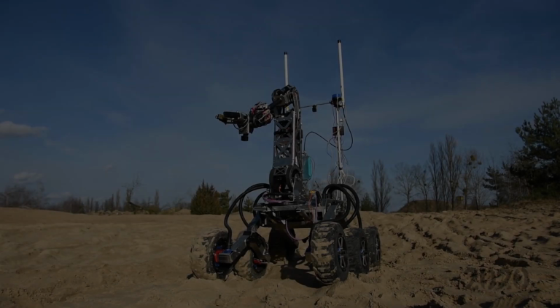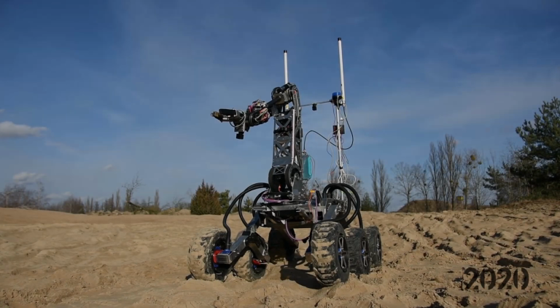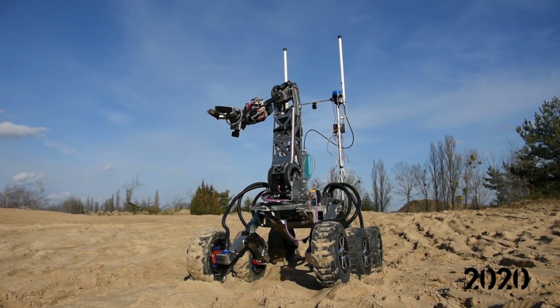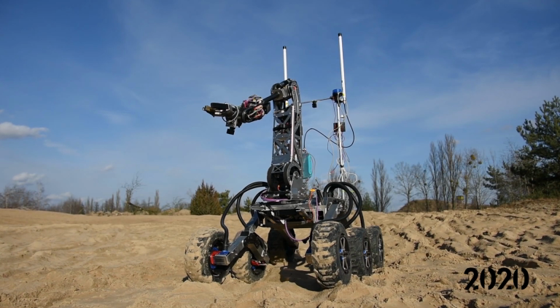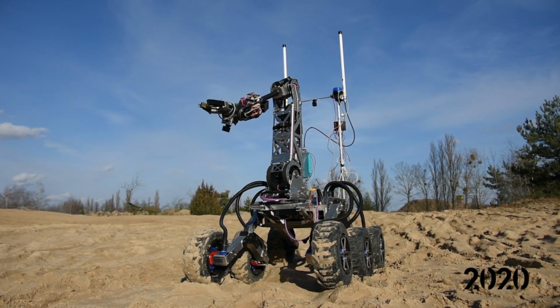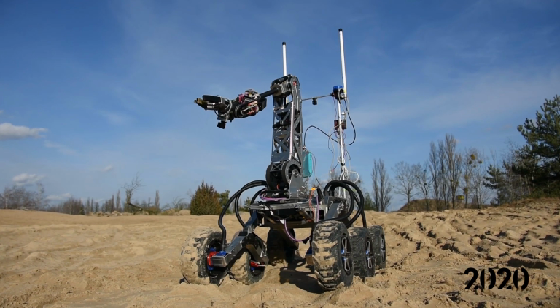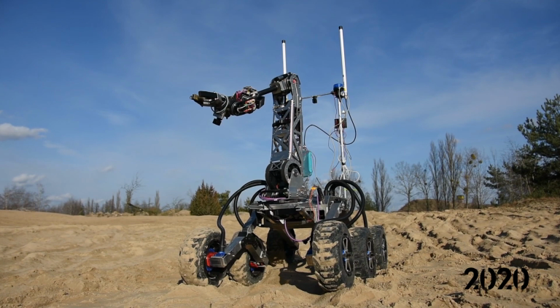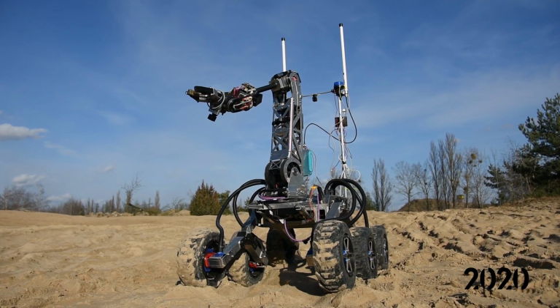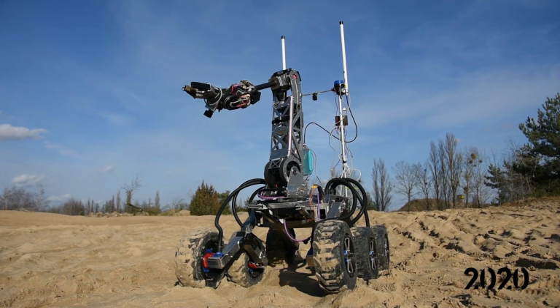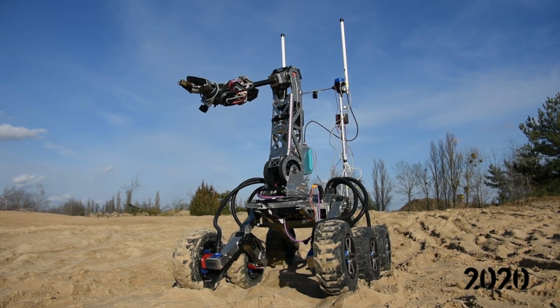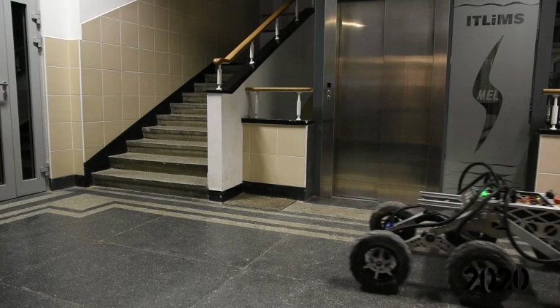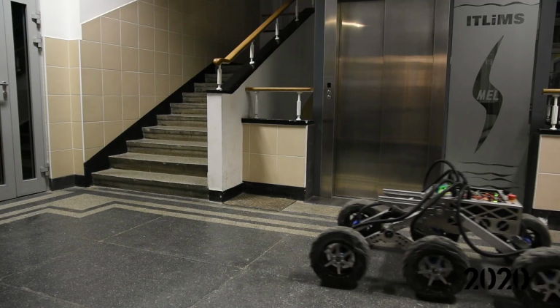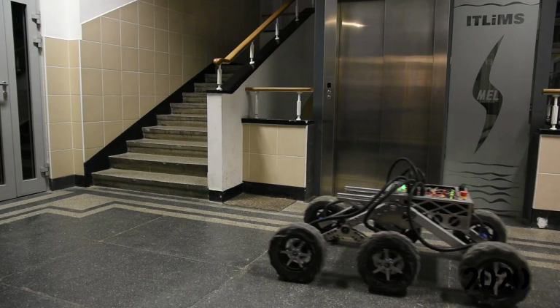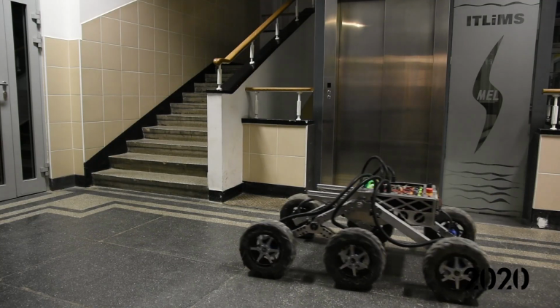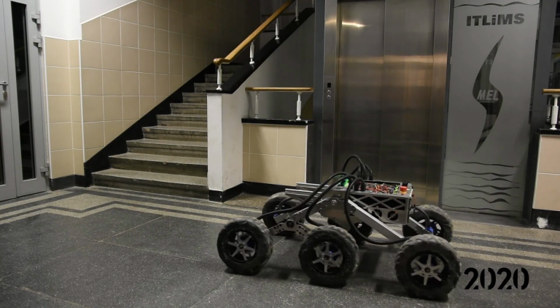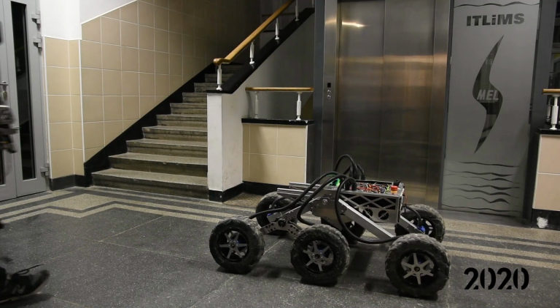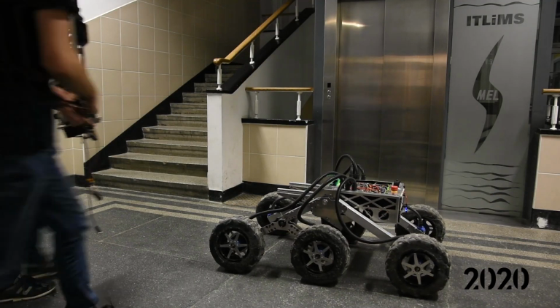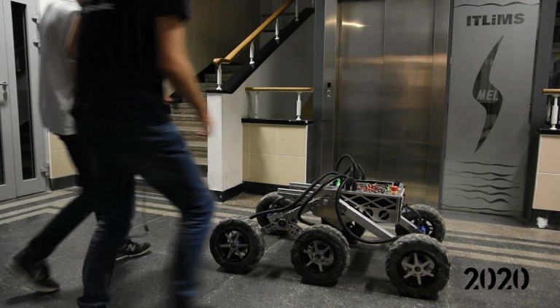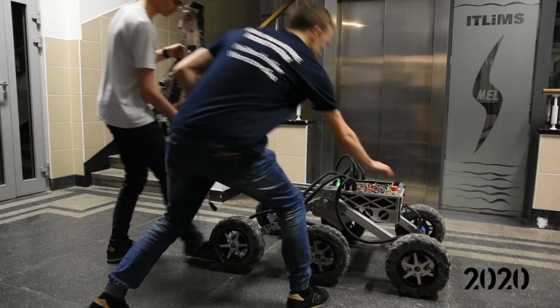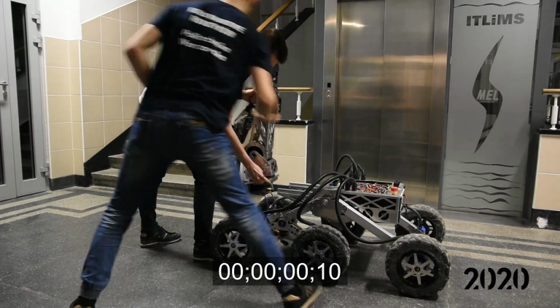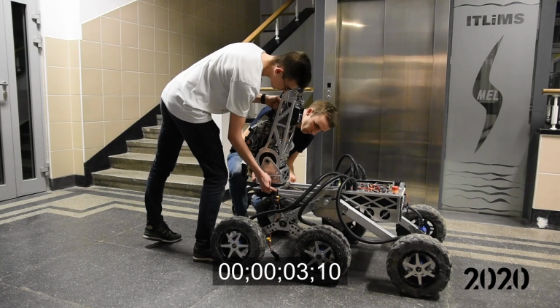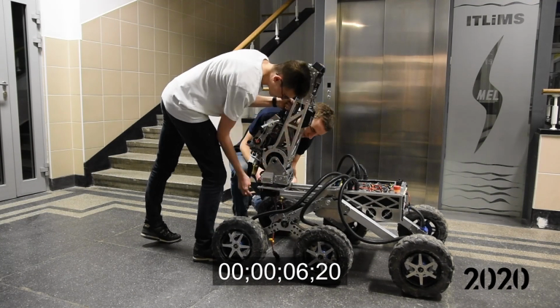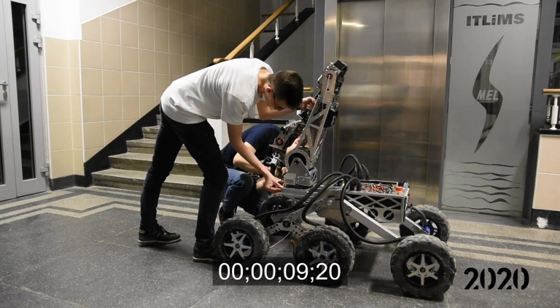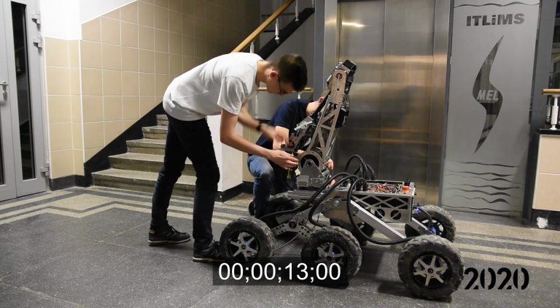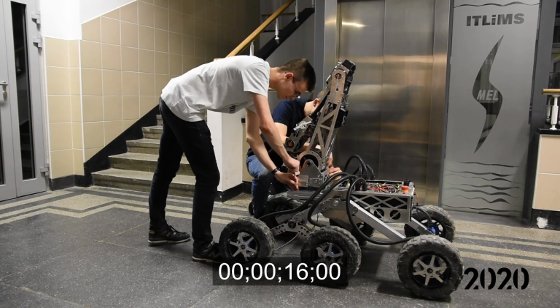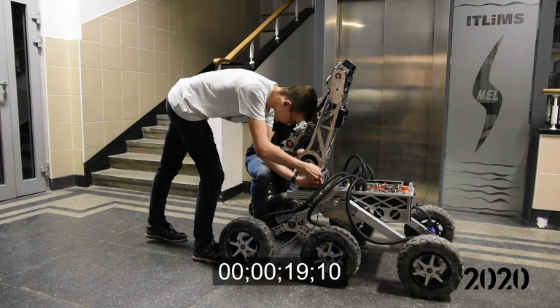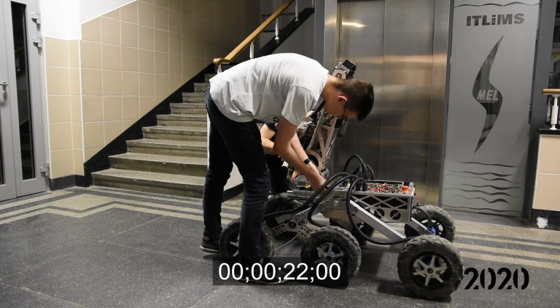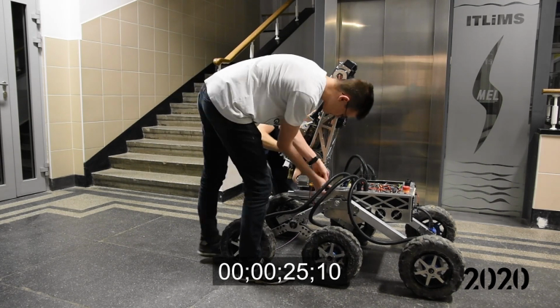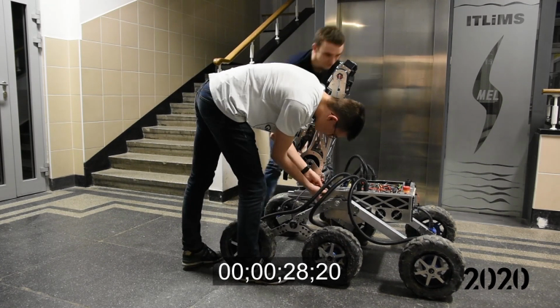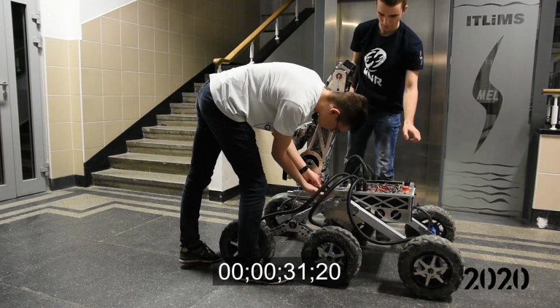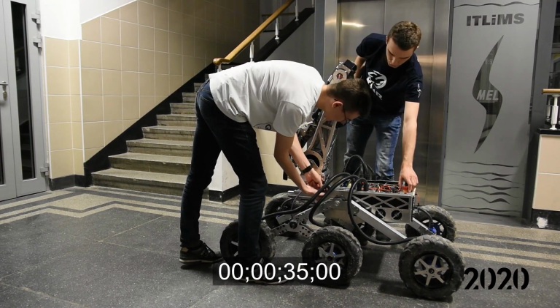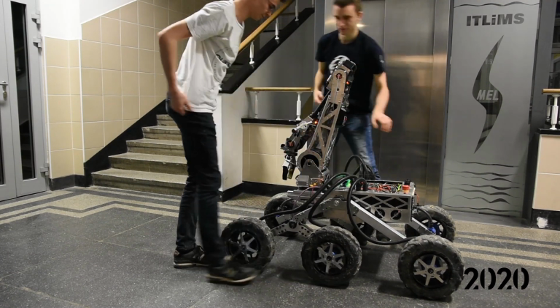While designing our rover, we focused on its modularity. Special mounts enable us to quickly swap the modules to ensure full task compliance.